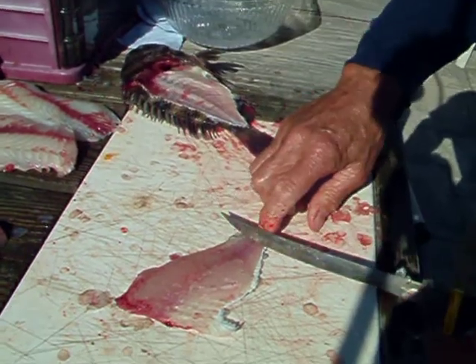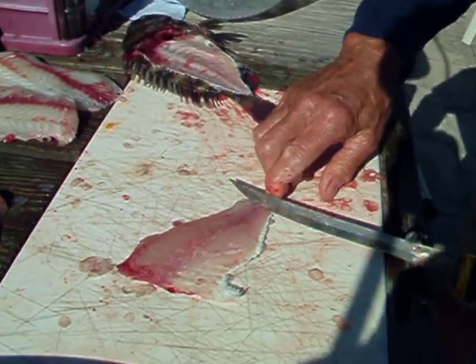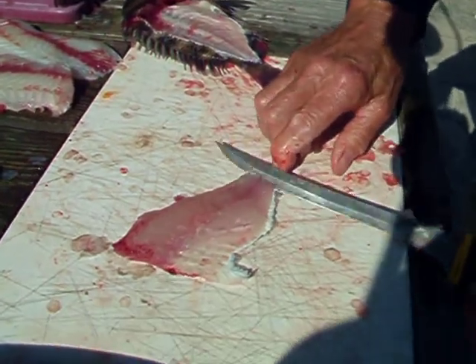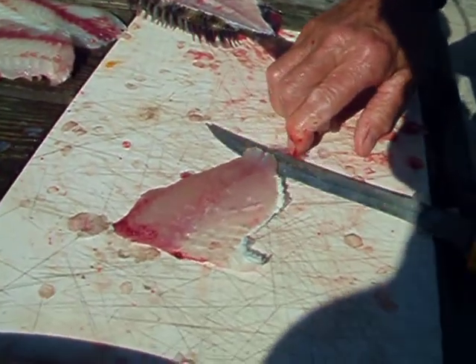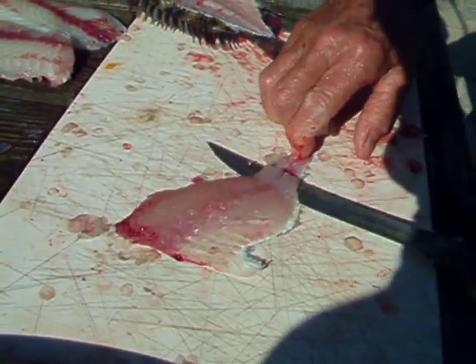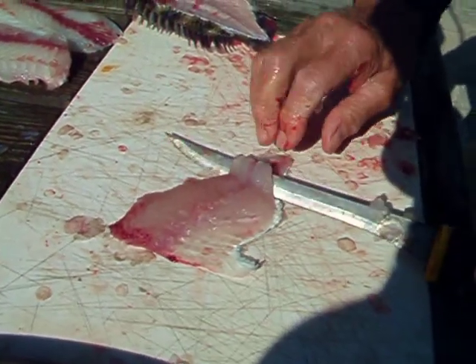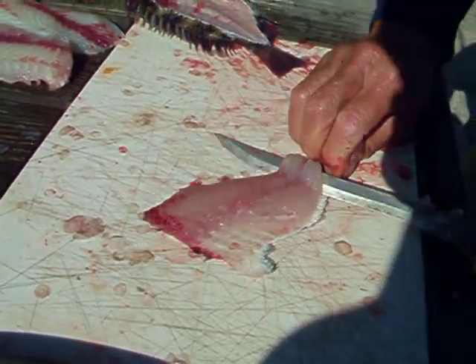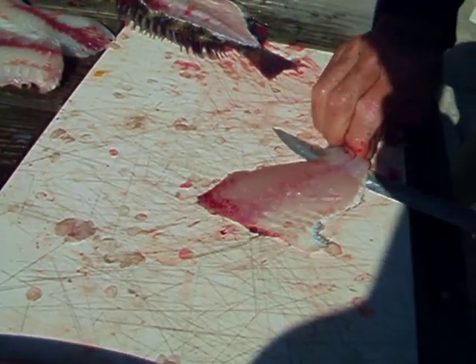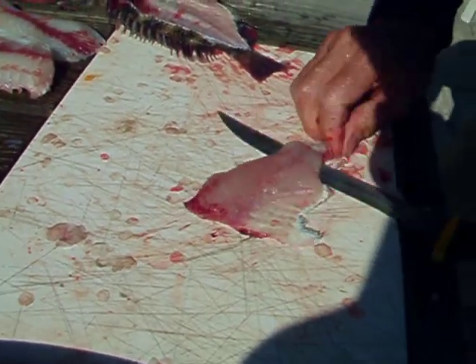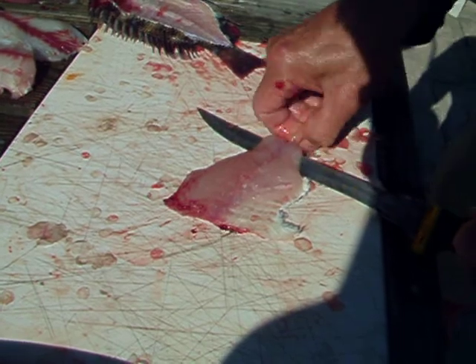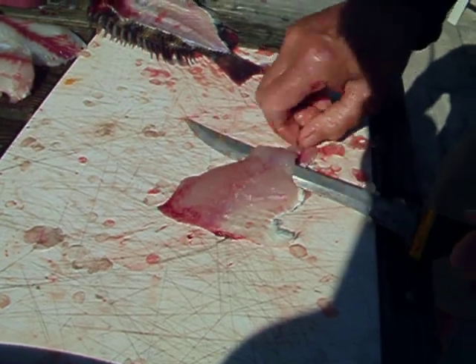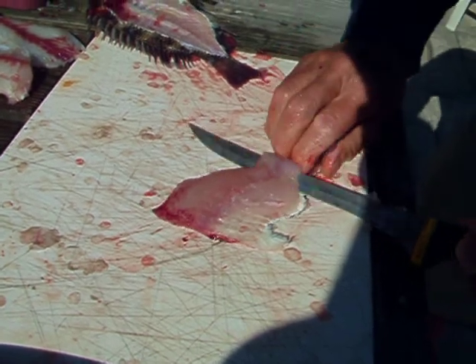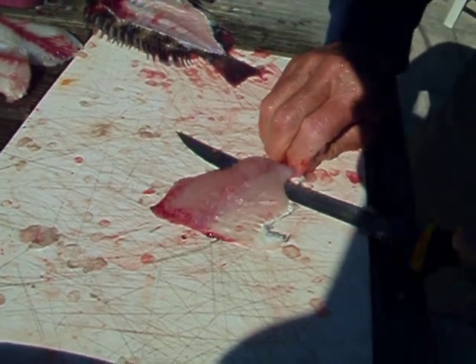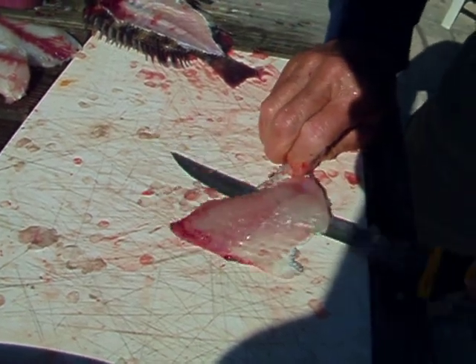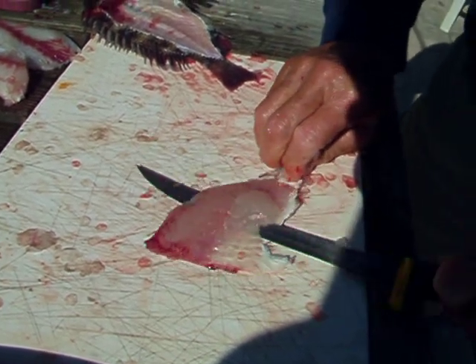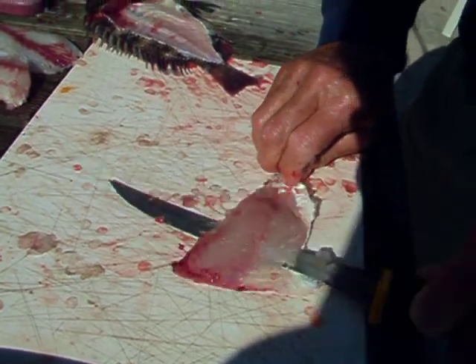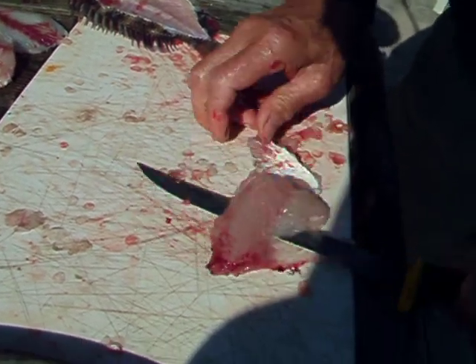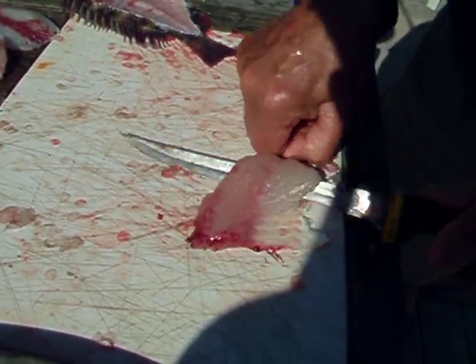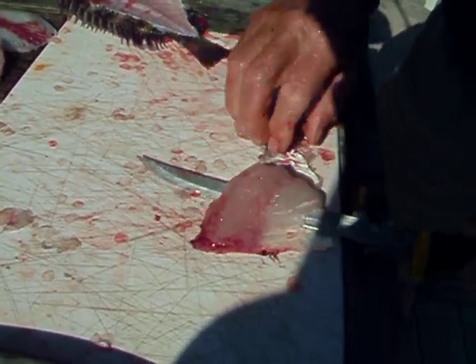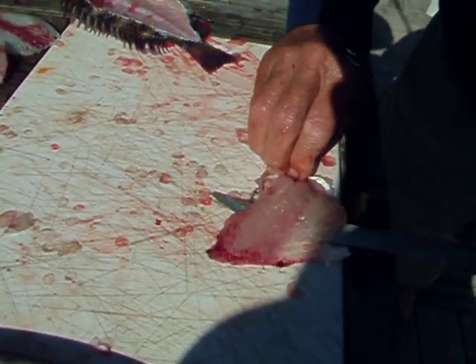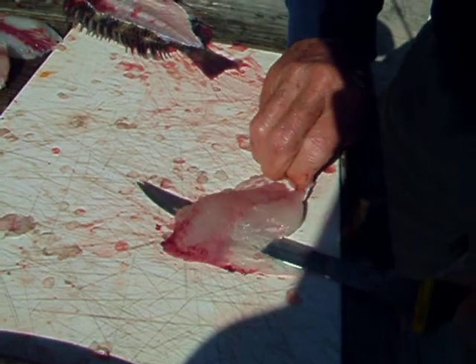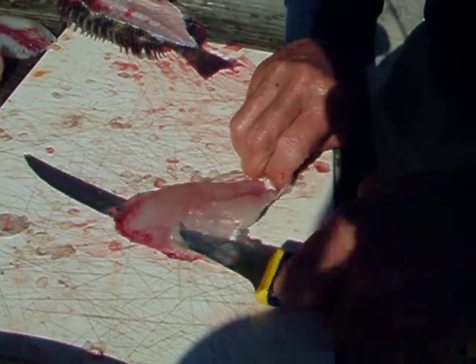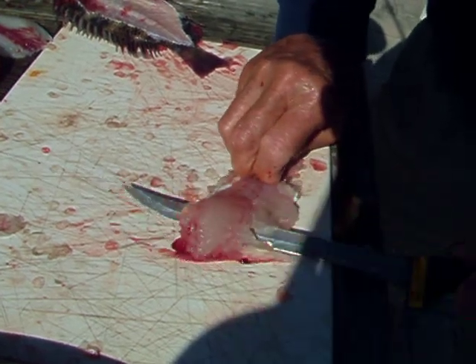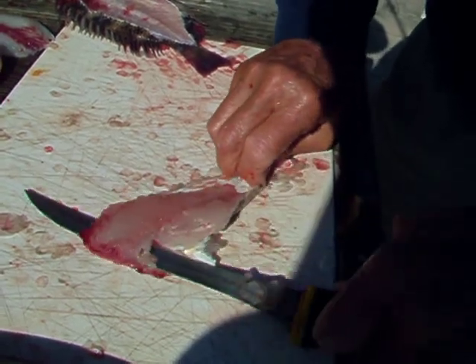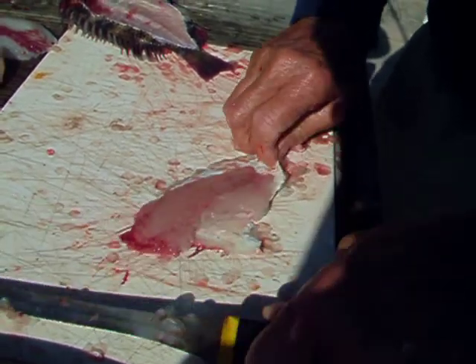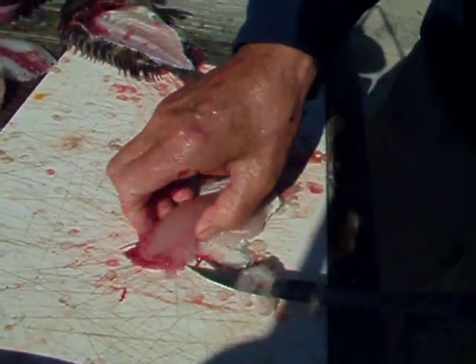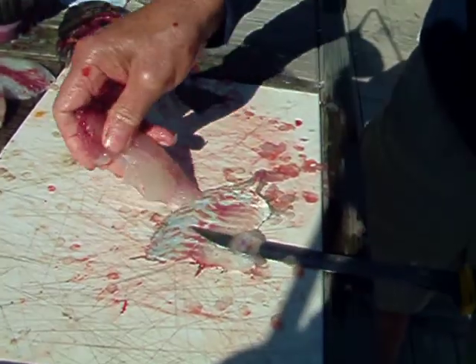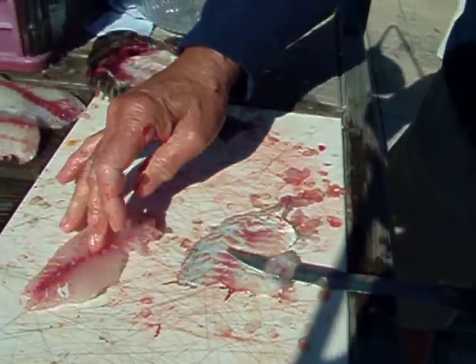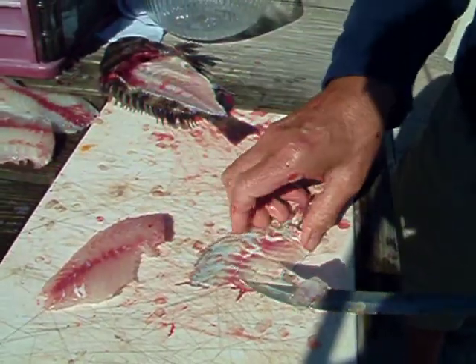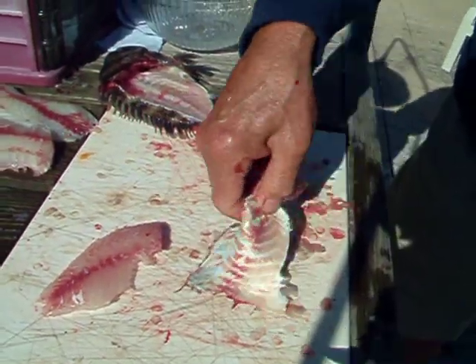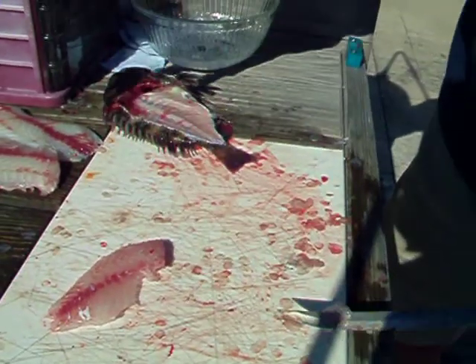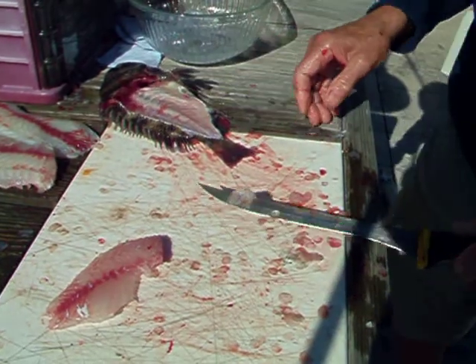And then you peel the meat off of the skin. That's a nice little fillet there.